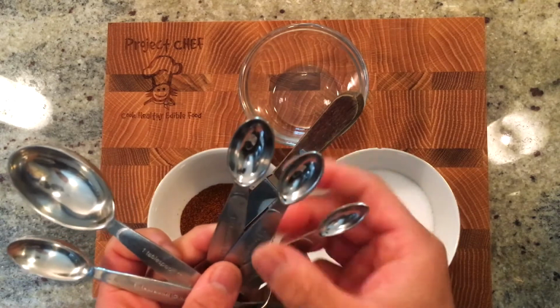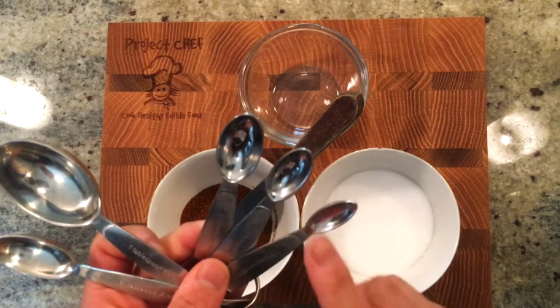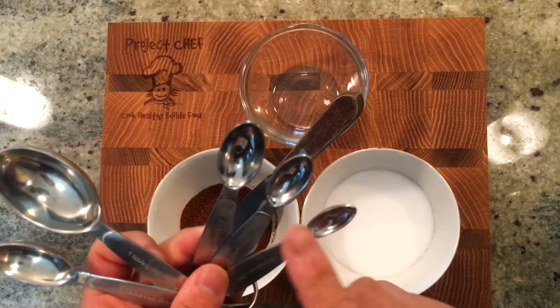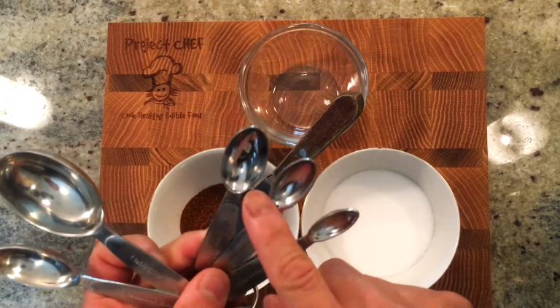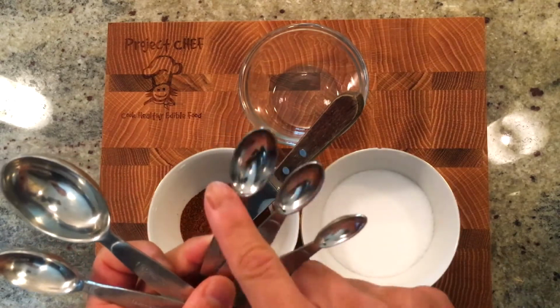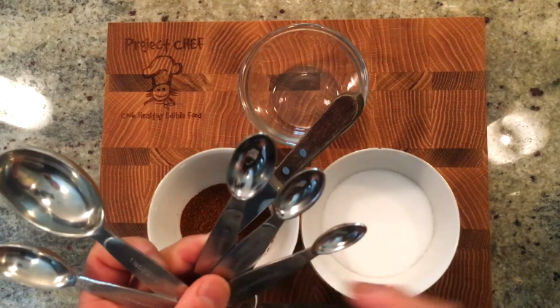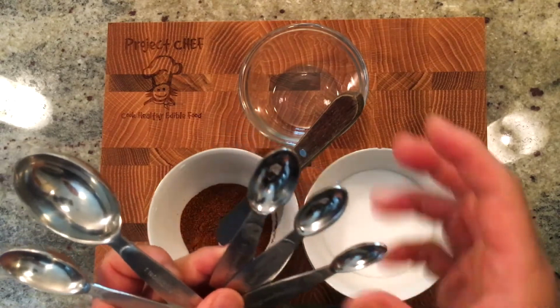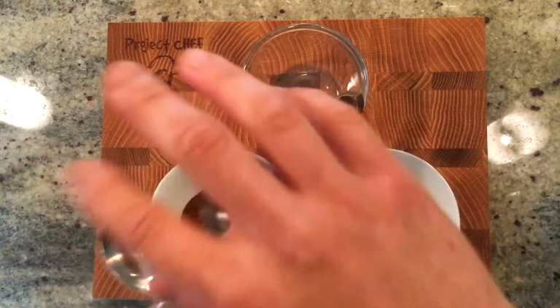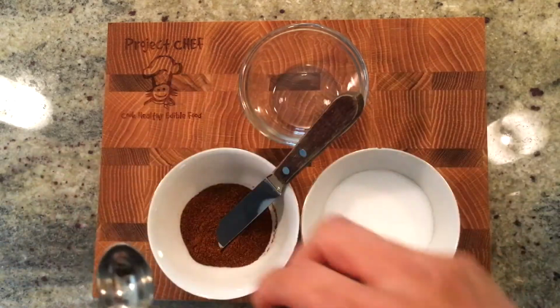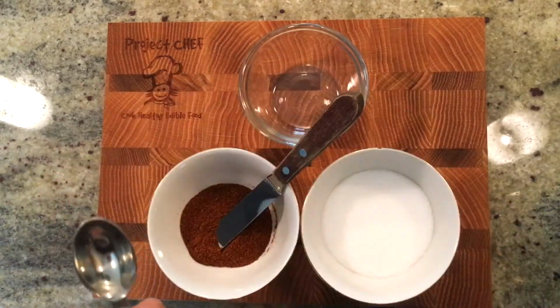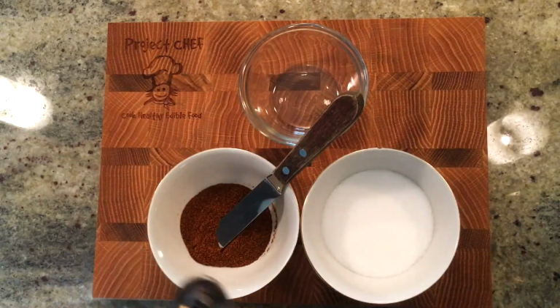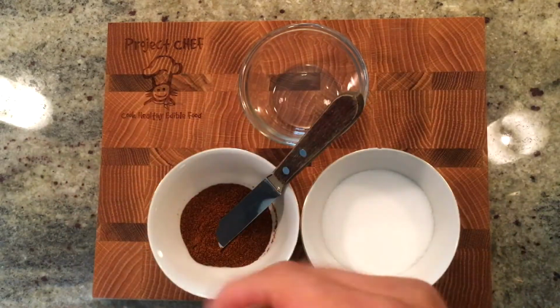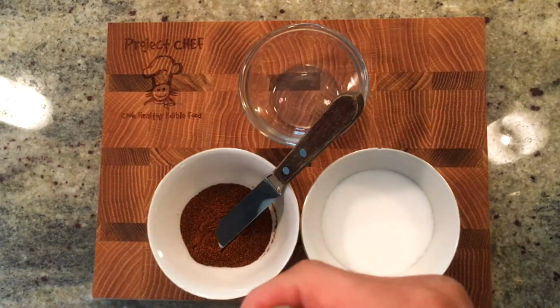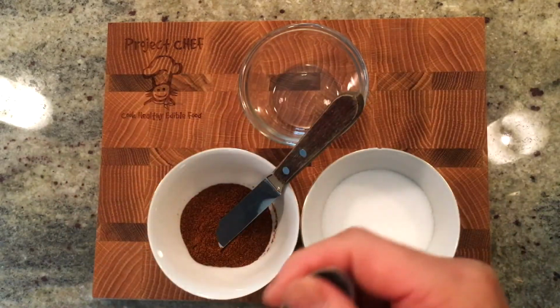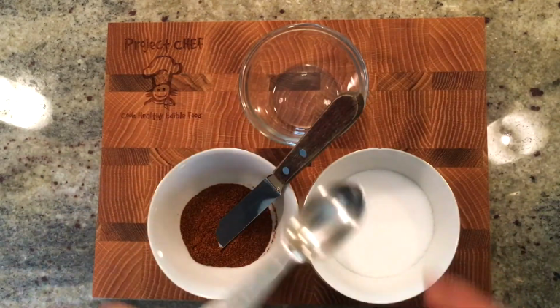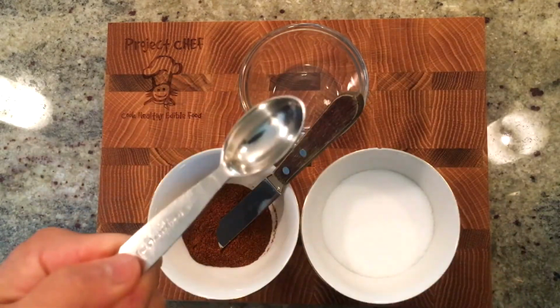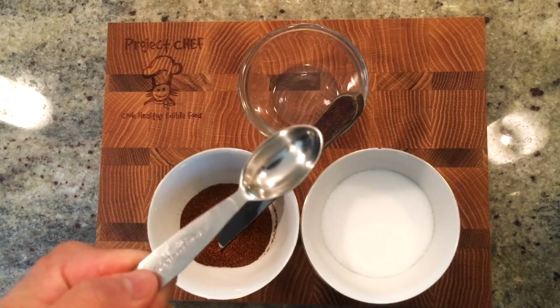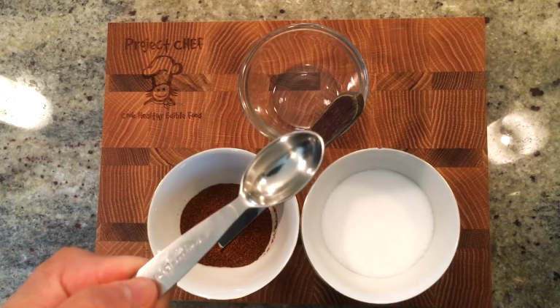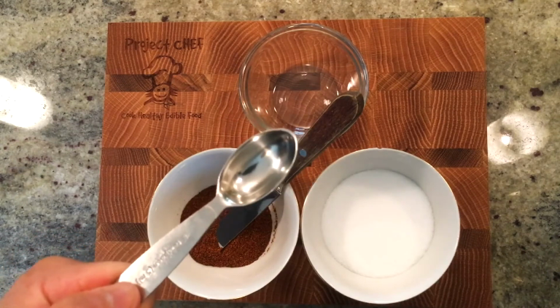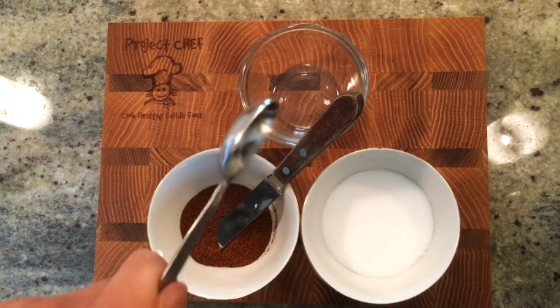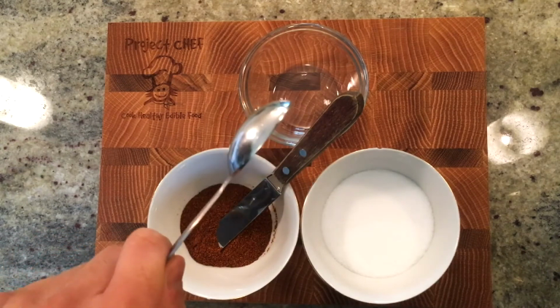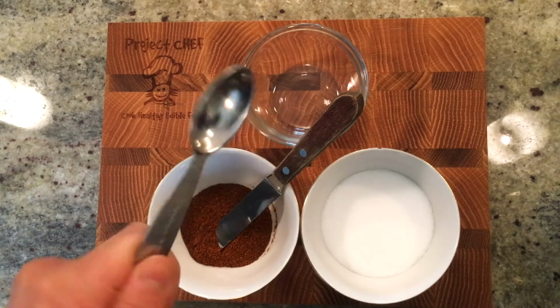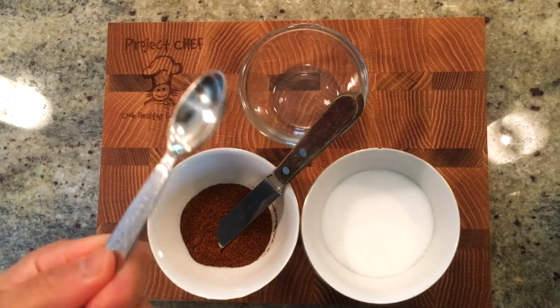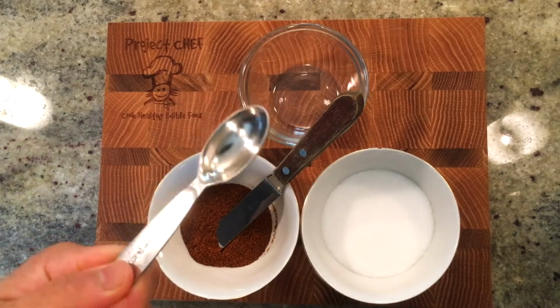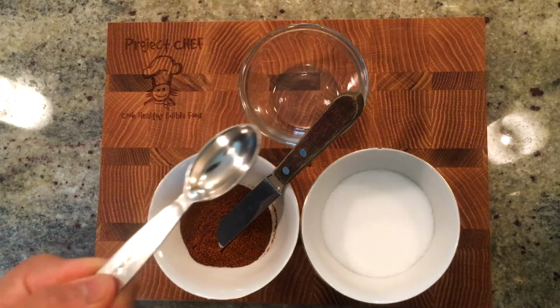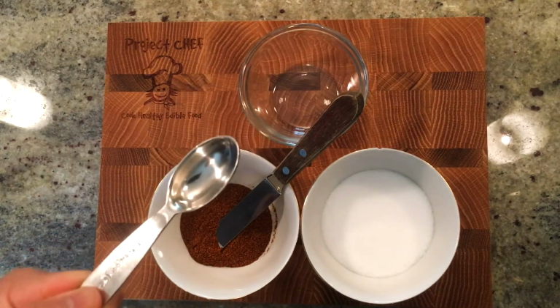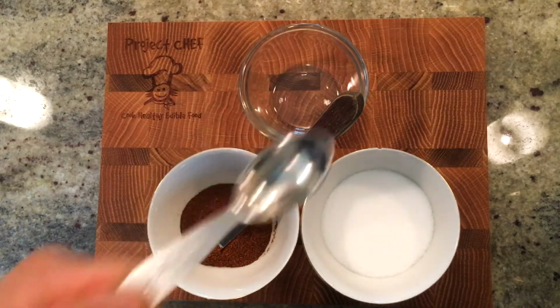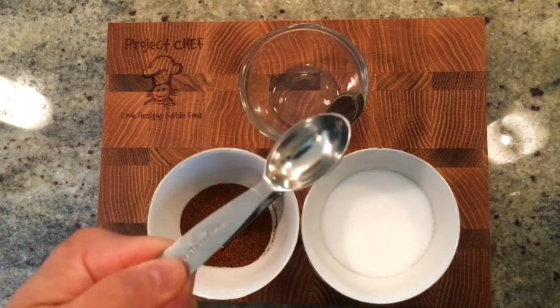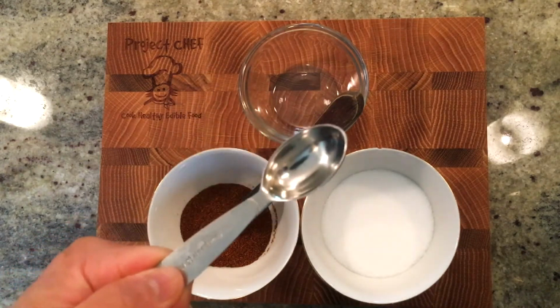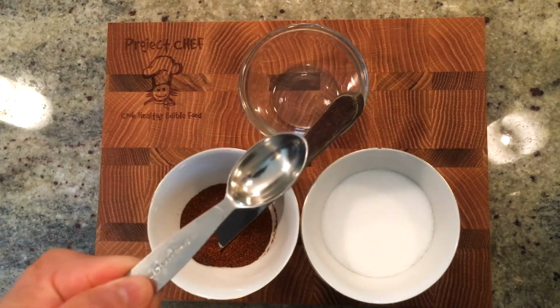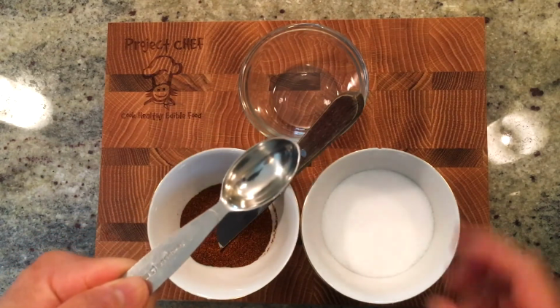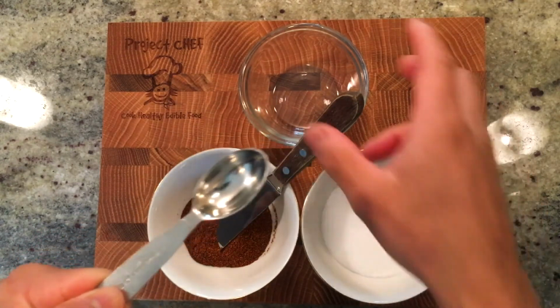Other measuring spoons are parts of or fractions of a teaspoon: half a teaspoon, a third of a teaspoon, and a quarter of a teaspoon.